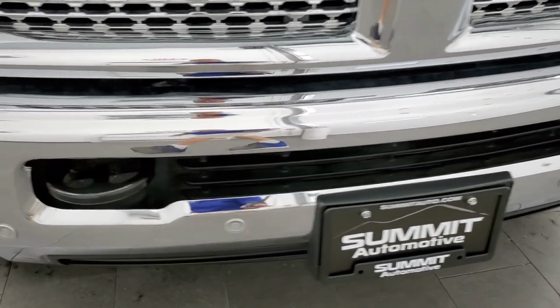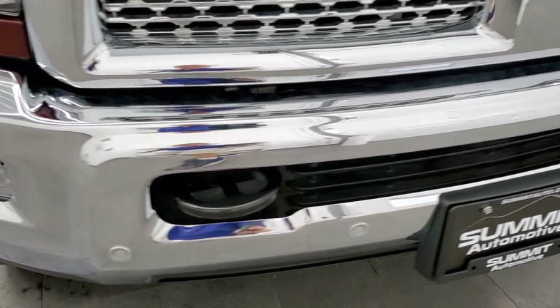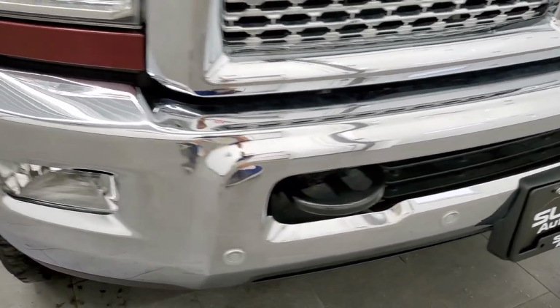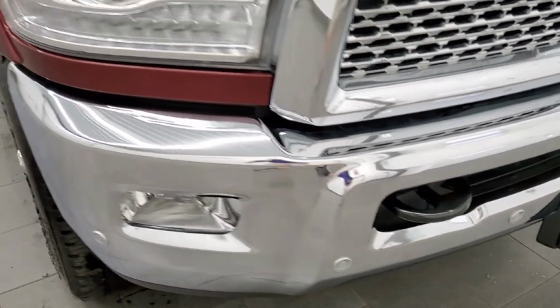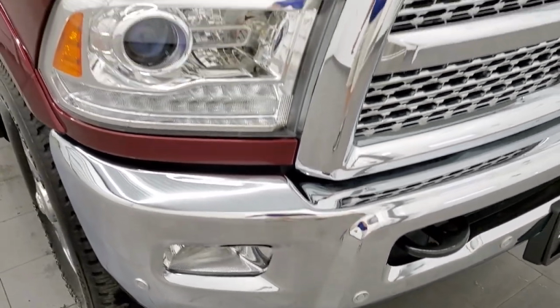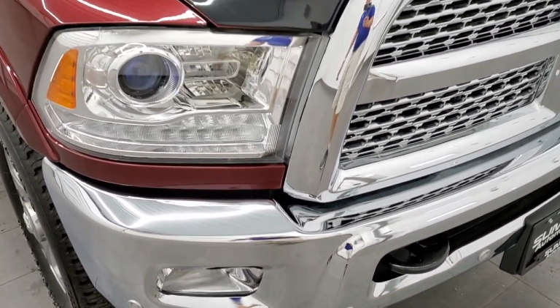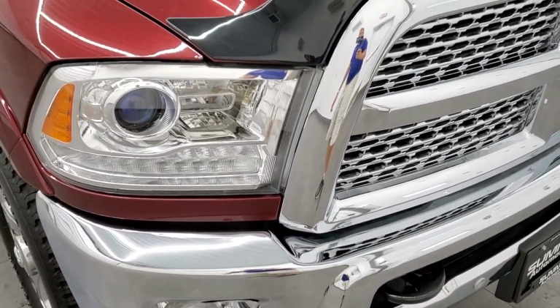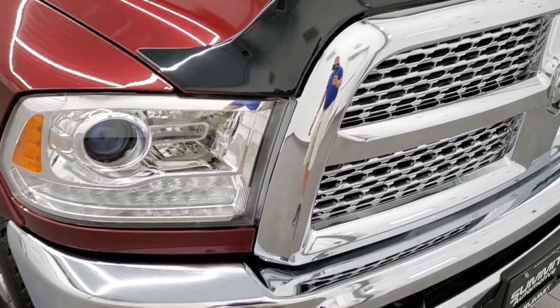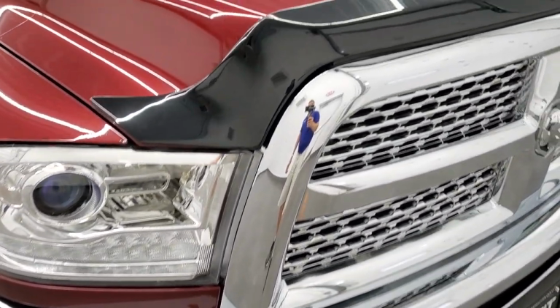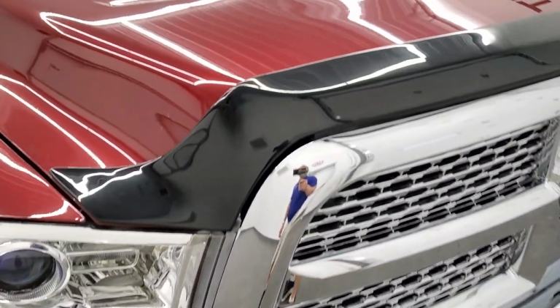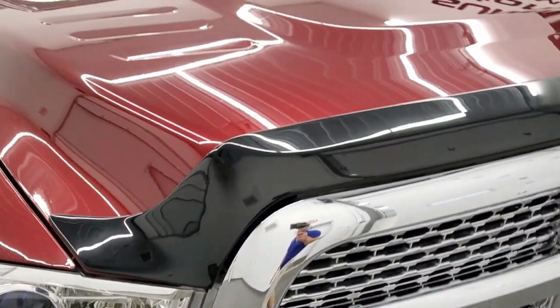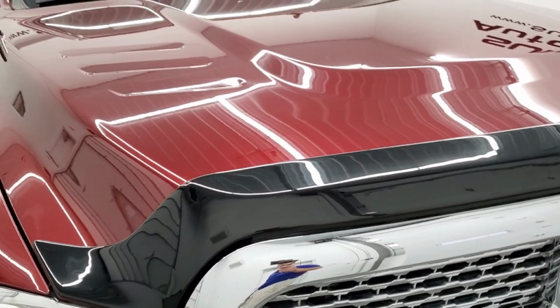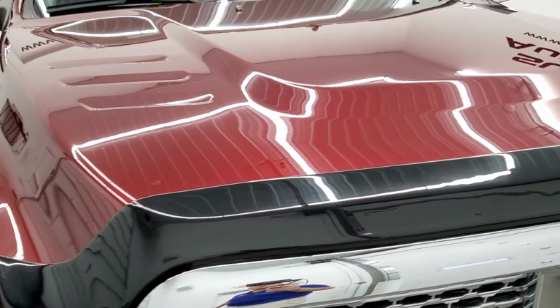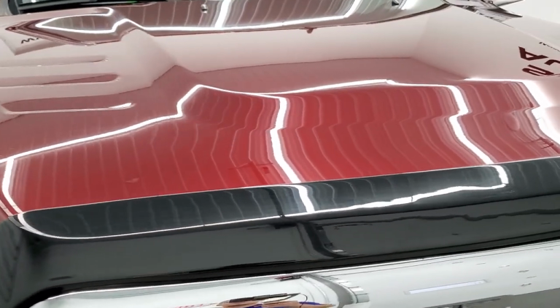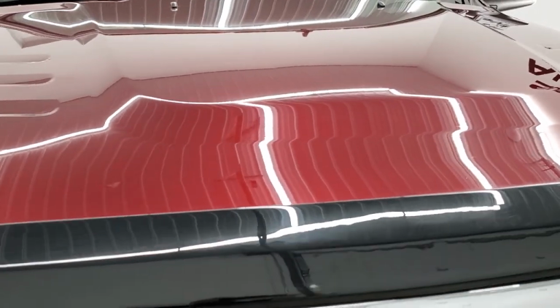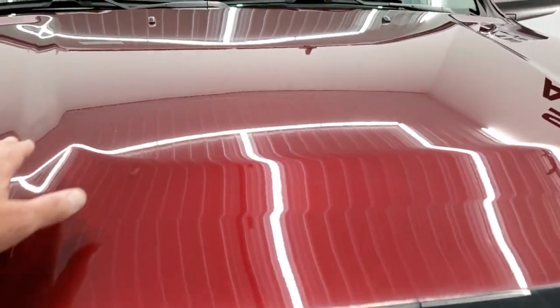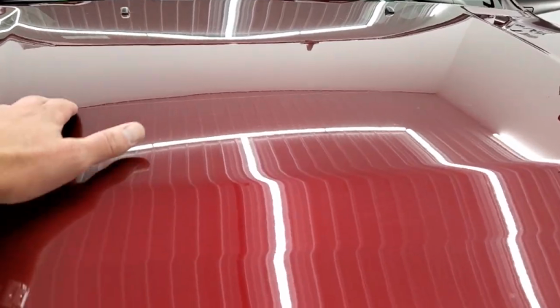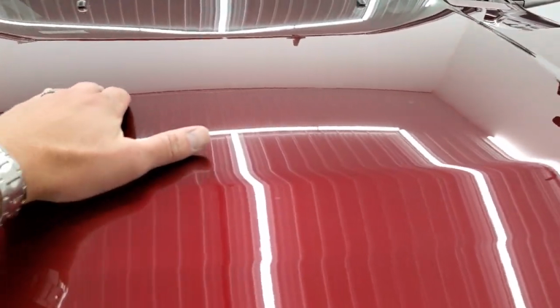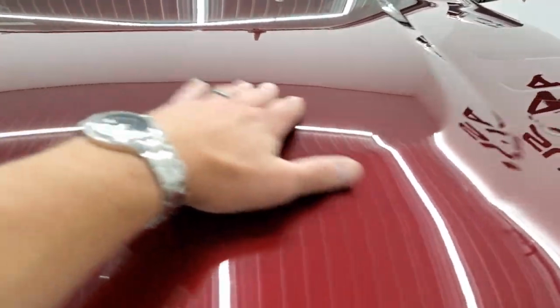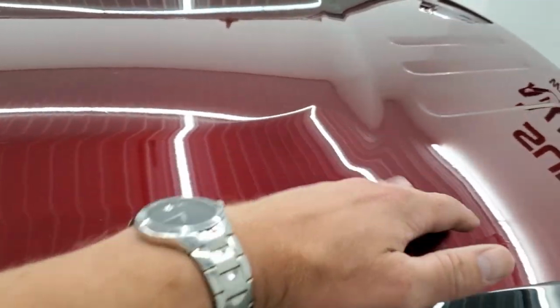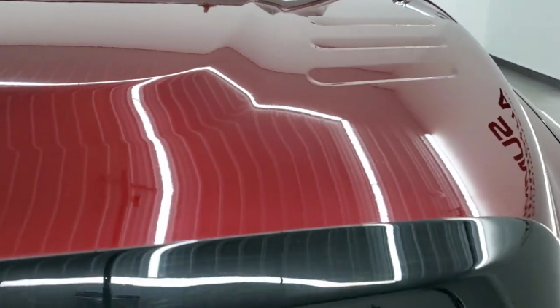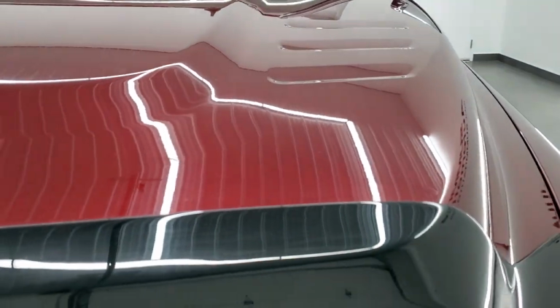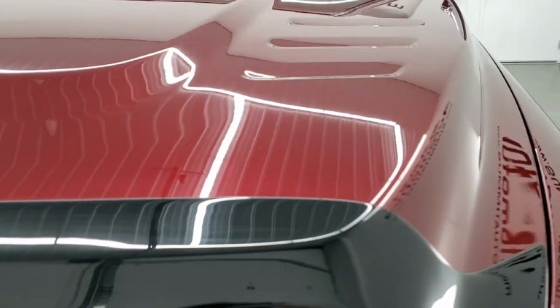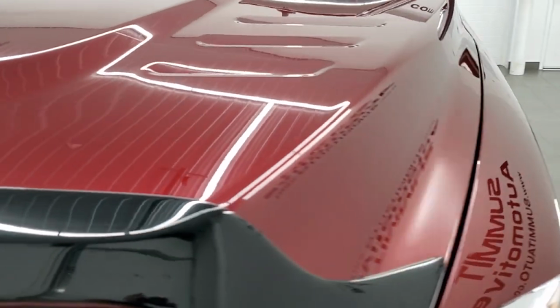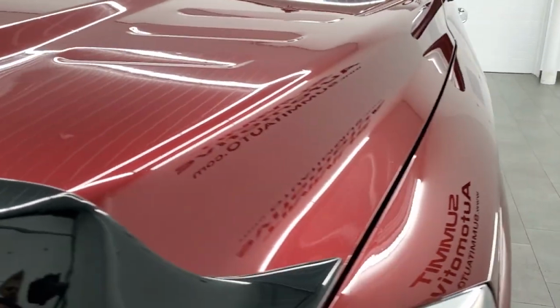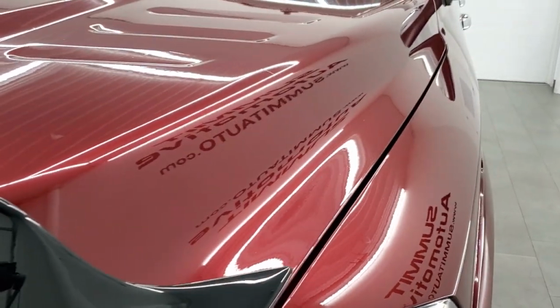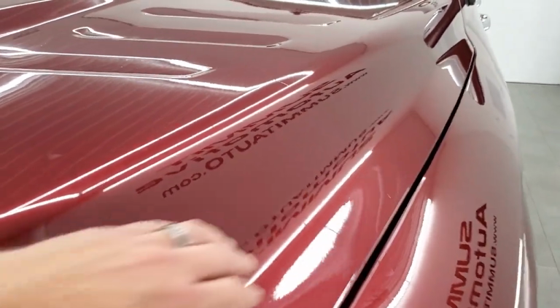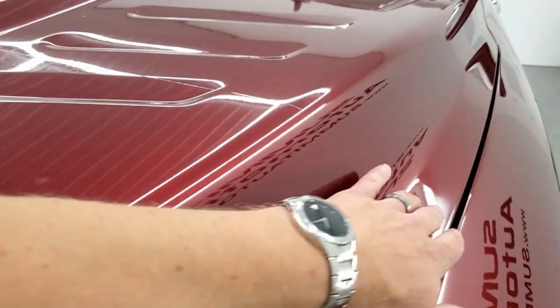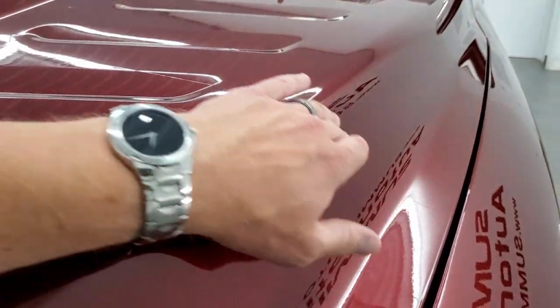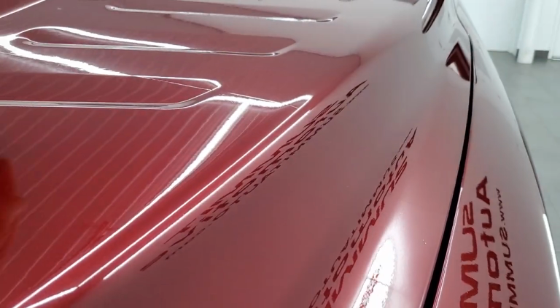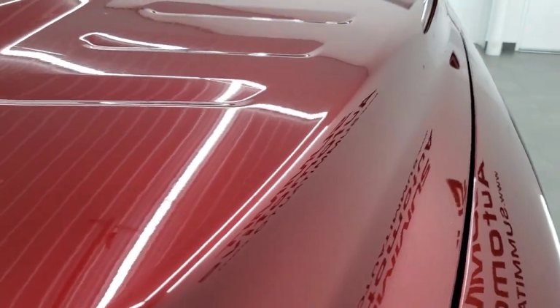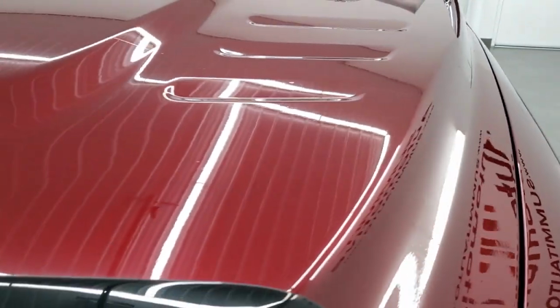You get the chrome trimmed grill and a nice bug shield on here. This one also has 3M film on the hood to protect it from rock chips — that's not a scratch on there, that's just the edge of that 3M tape.